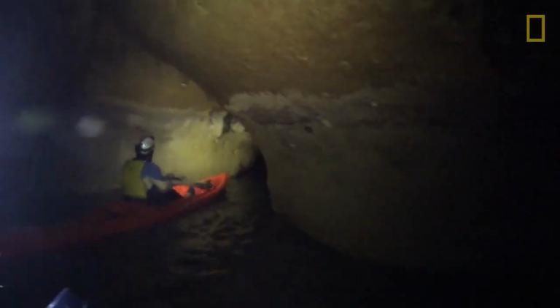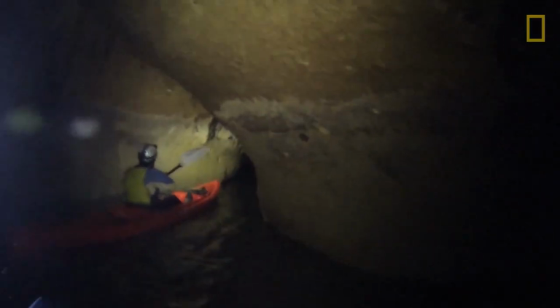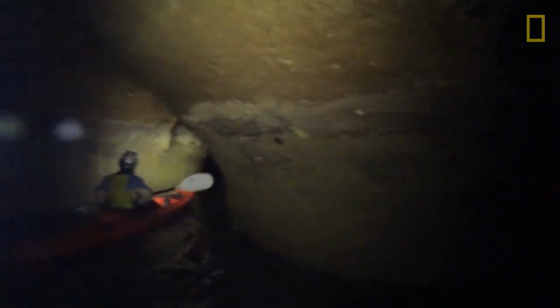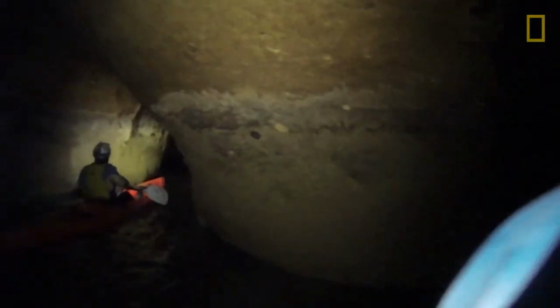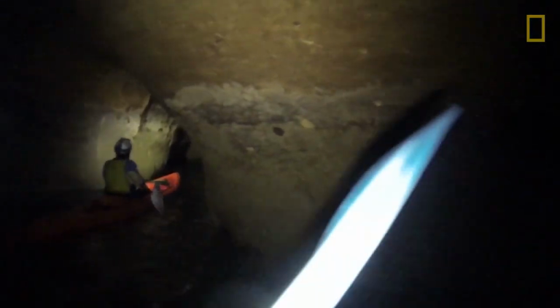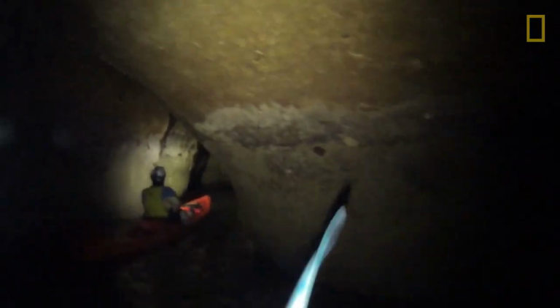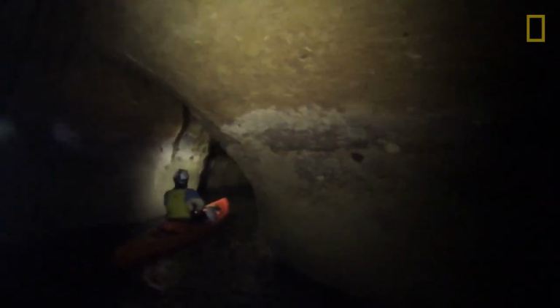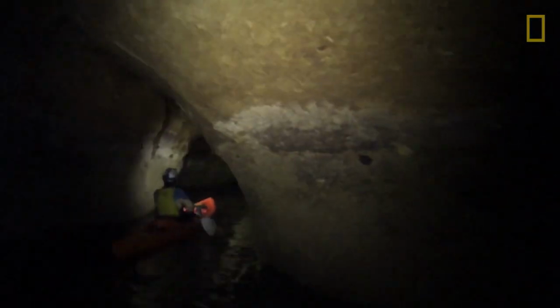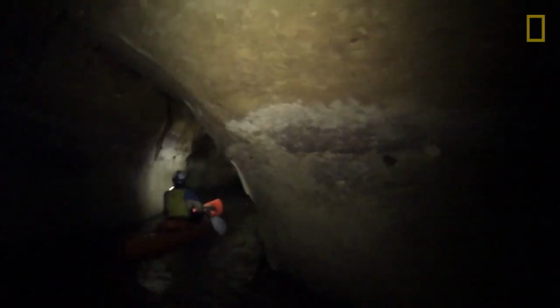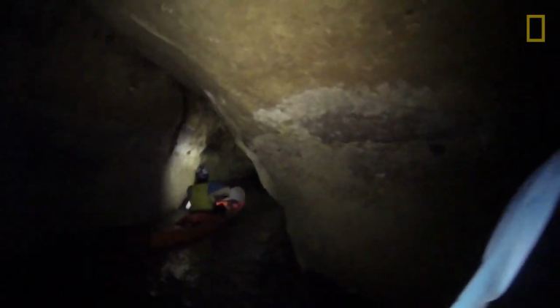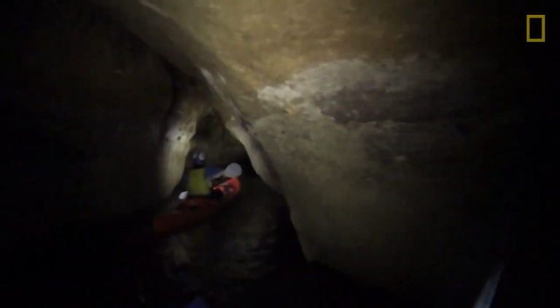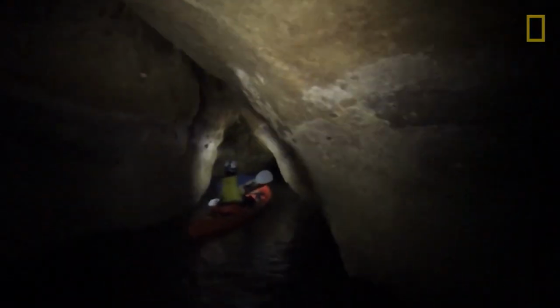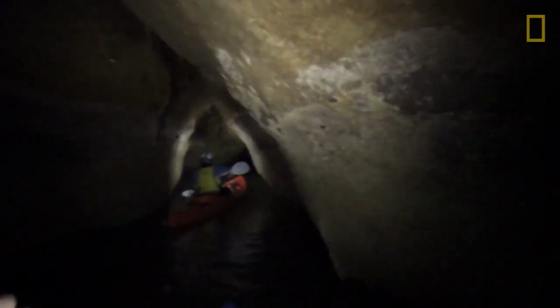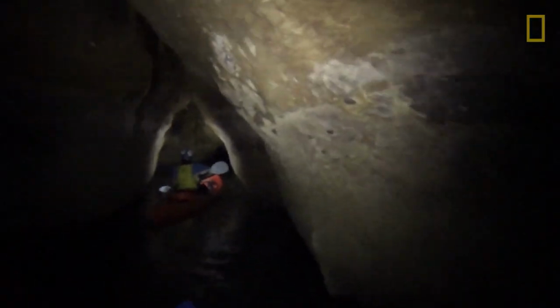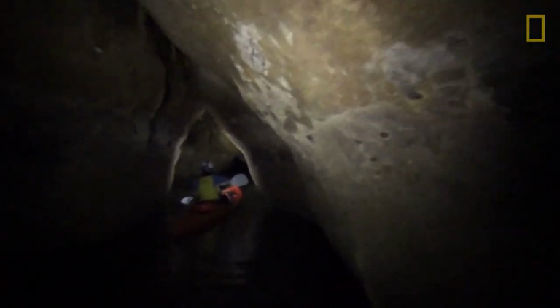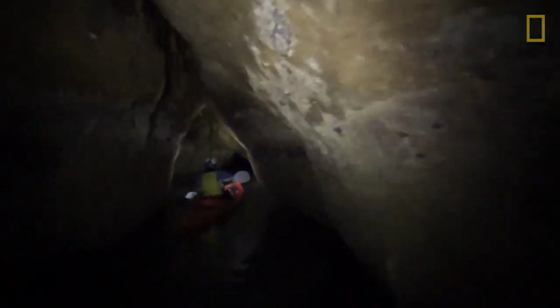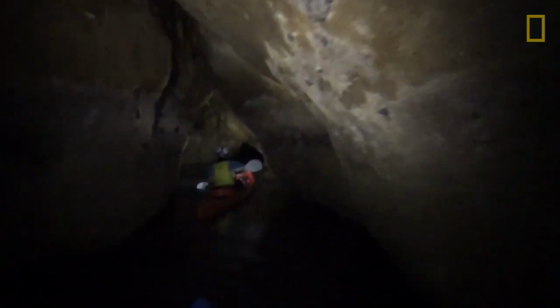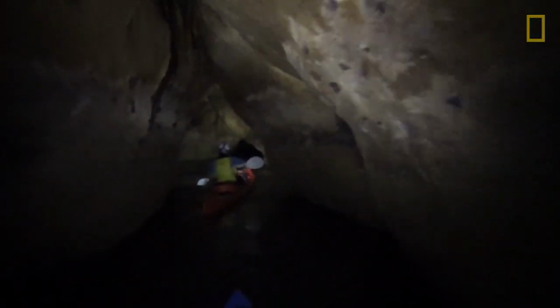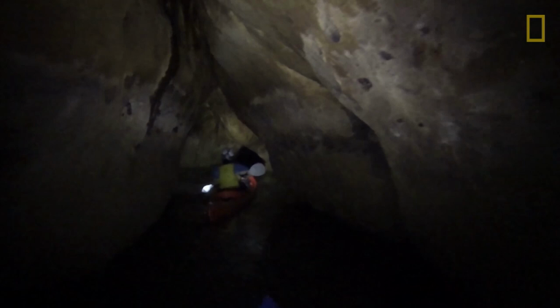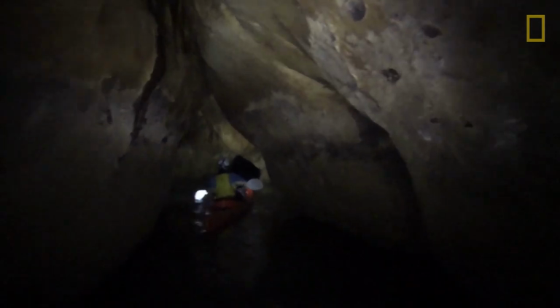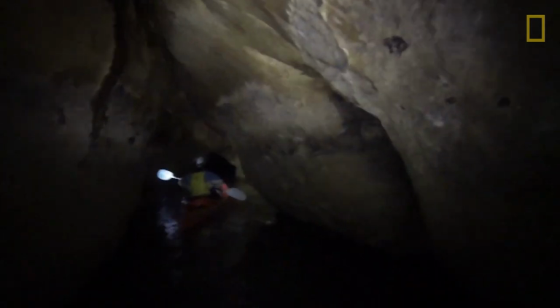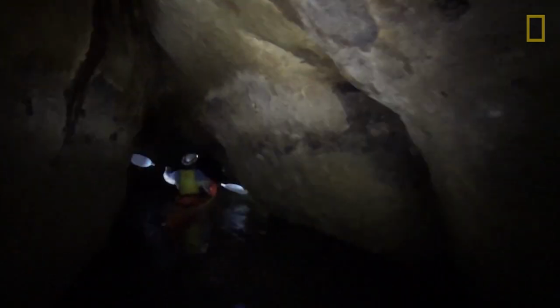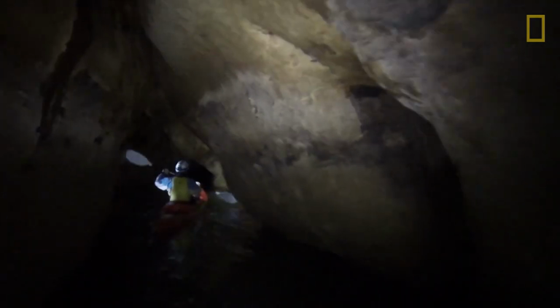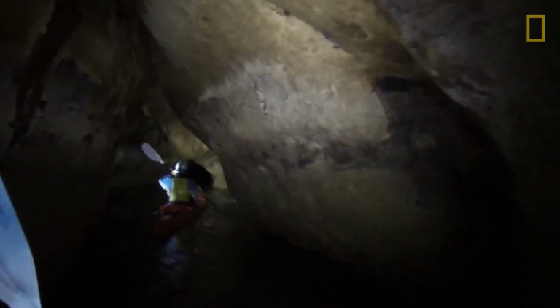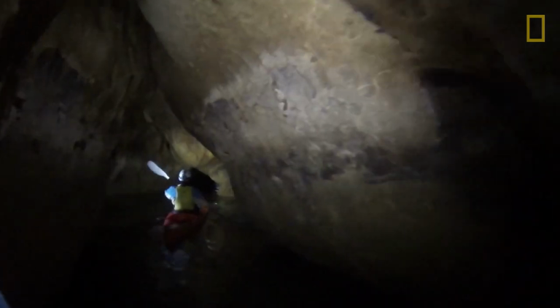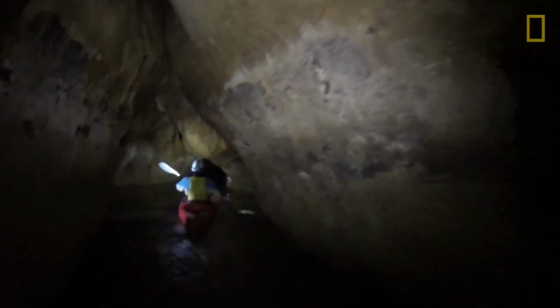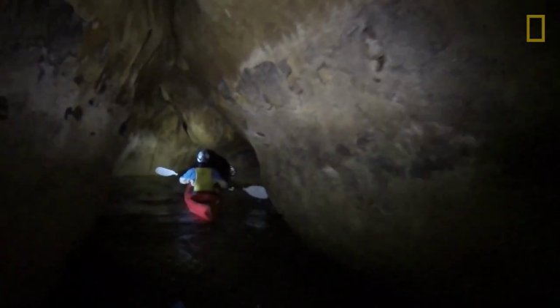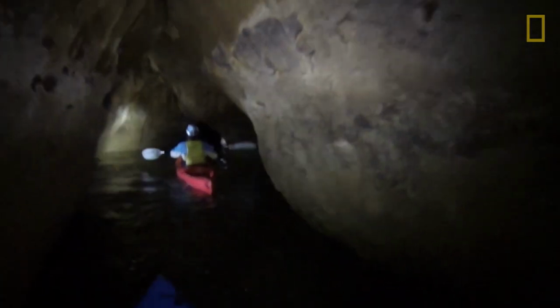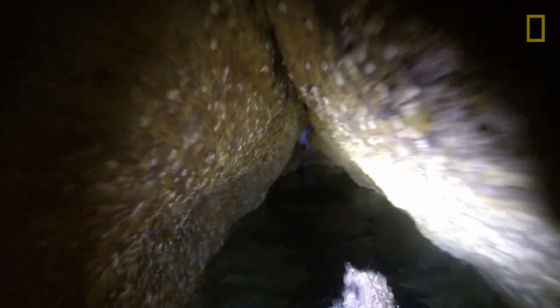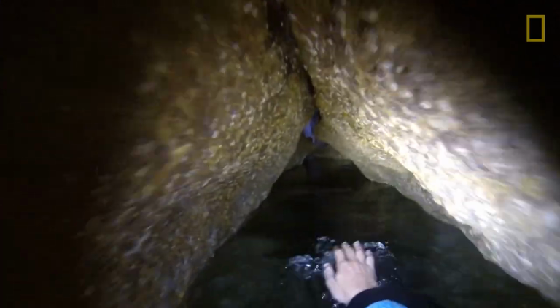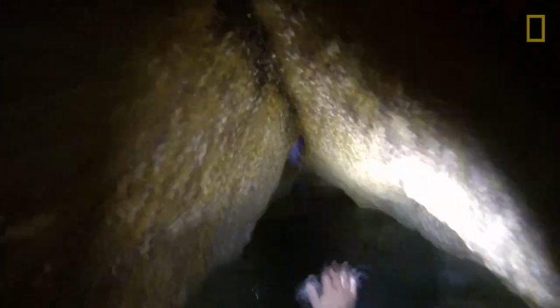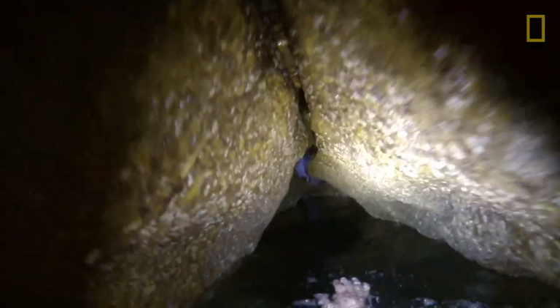On this coastline that's only about a mile long, it contains six of the ten longest sea caves in the world, including the two longest. It's really exciting.